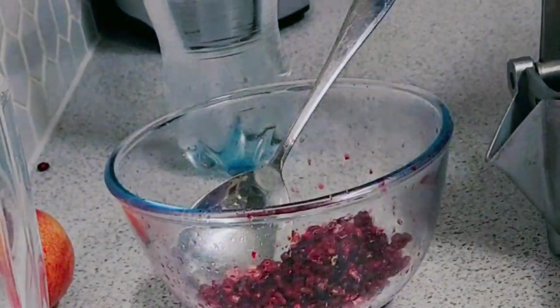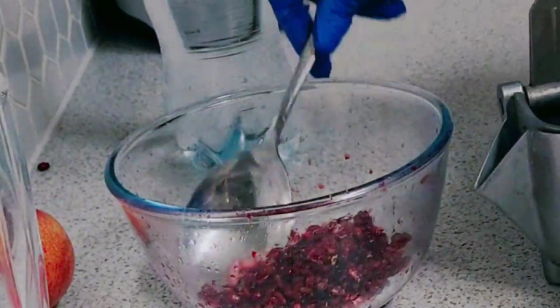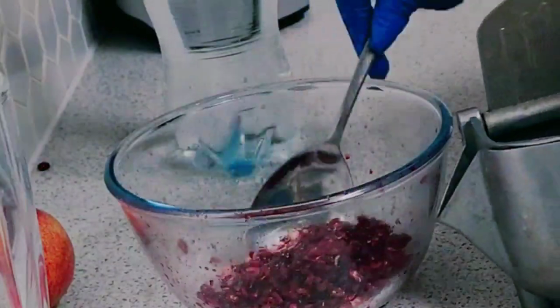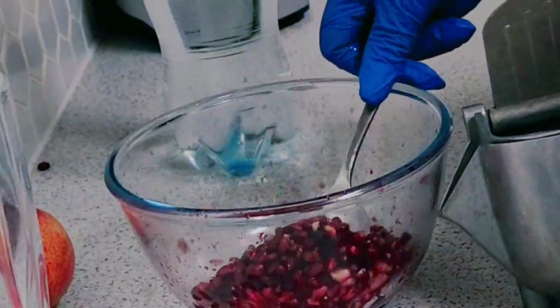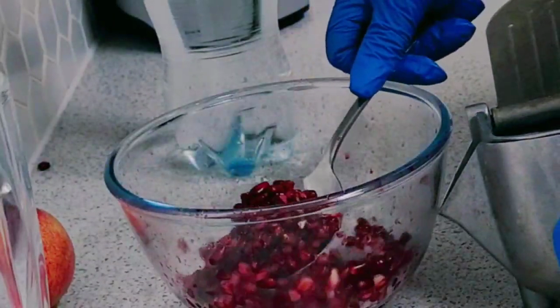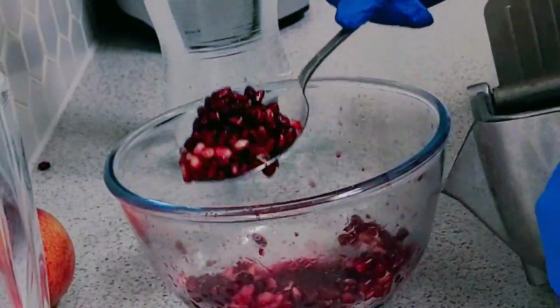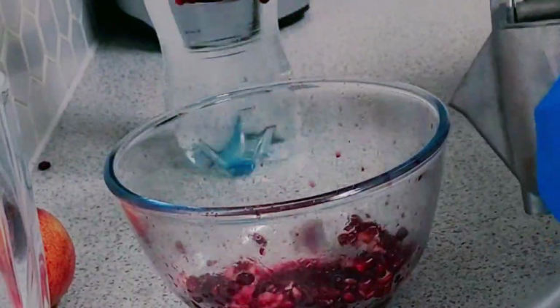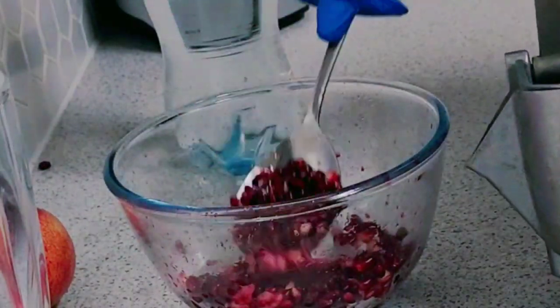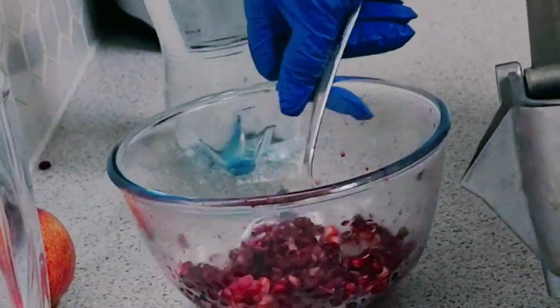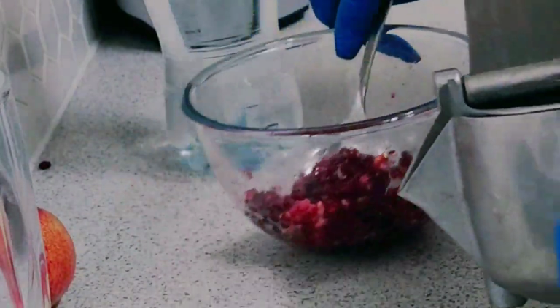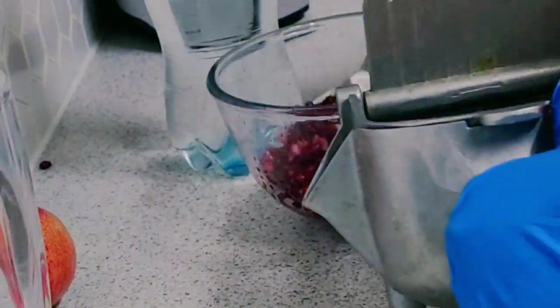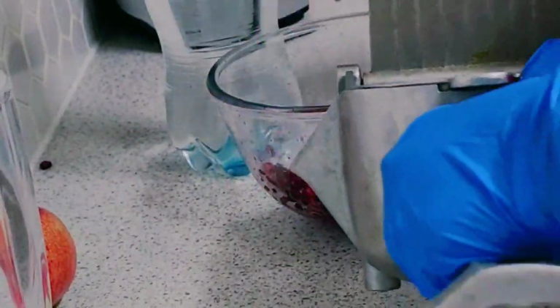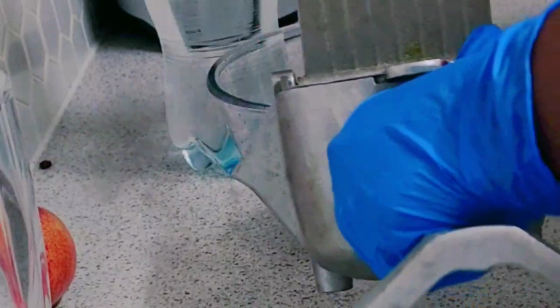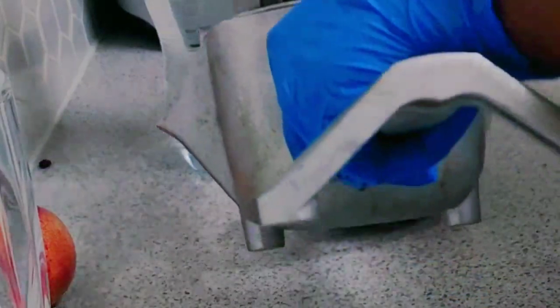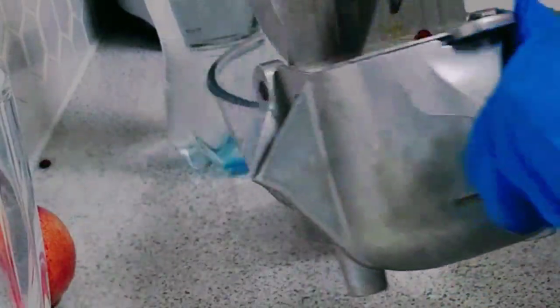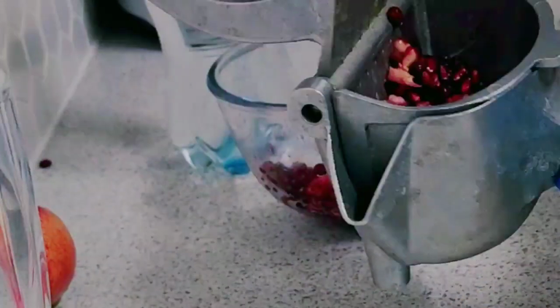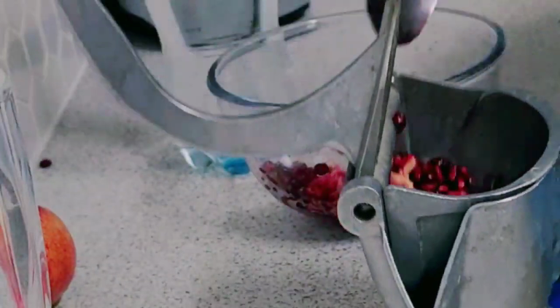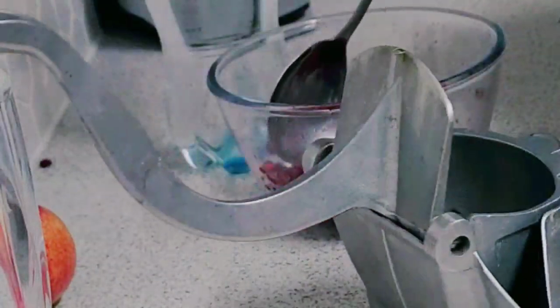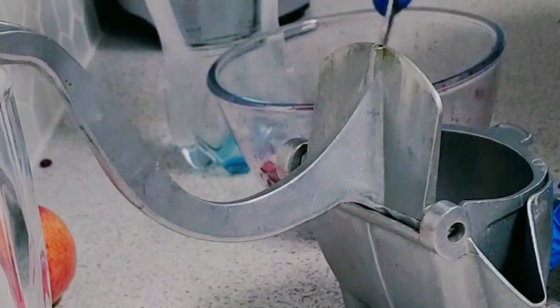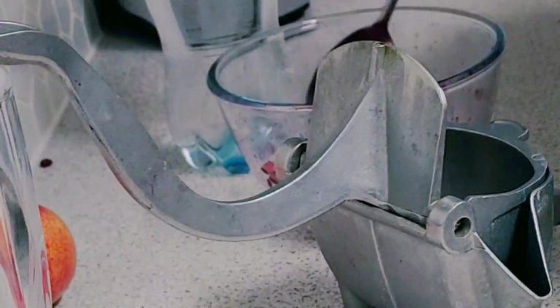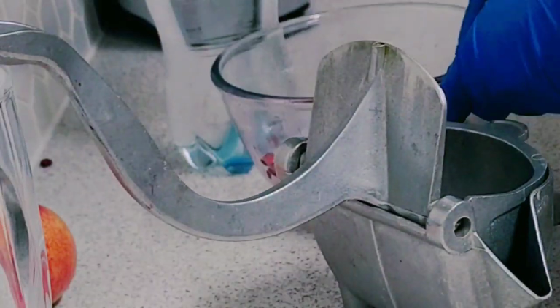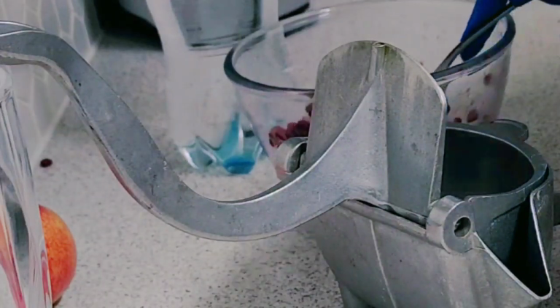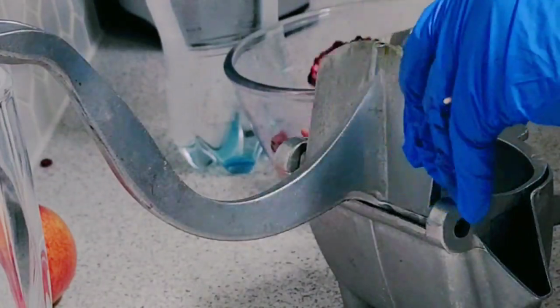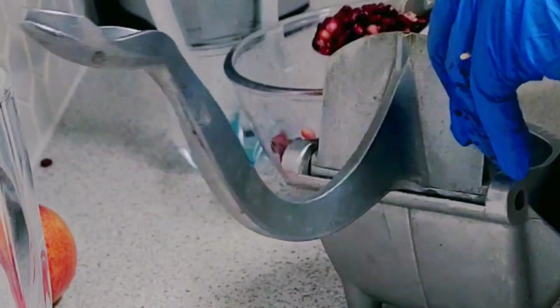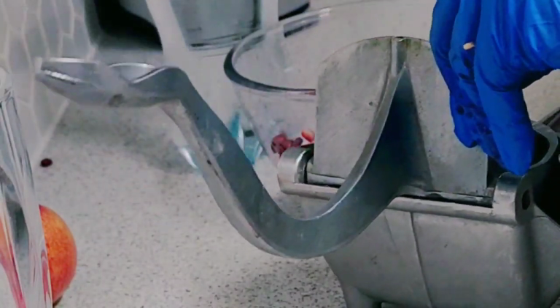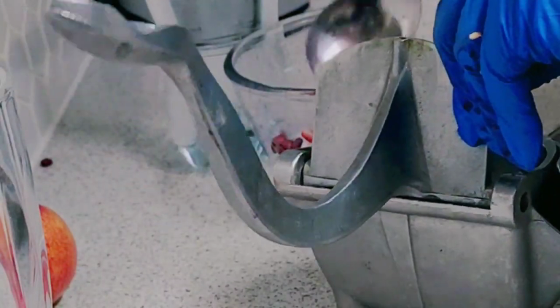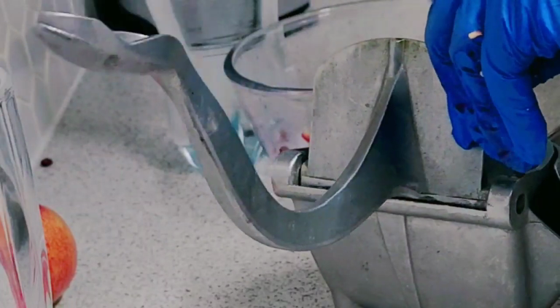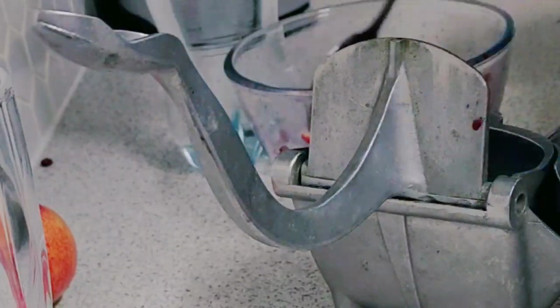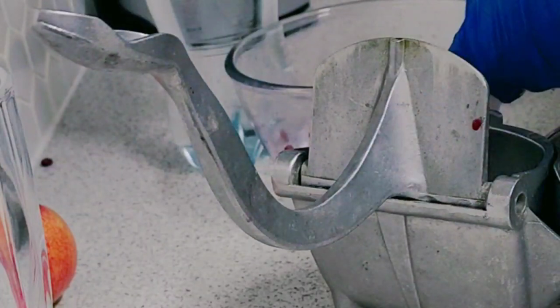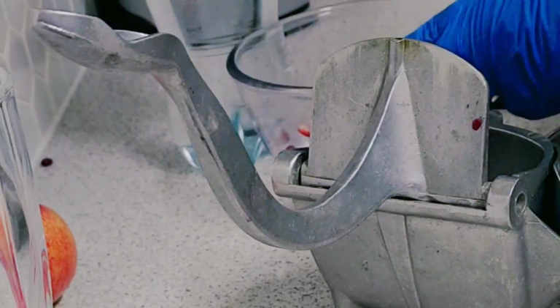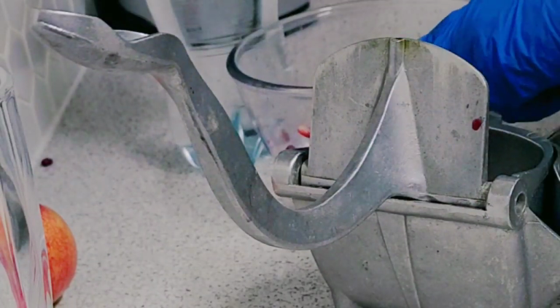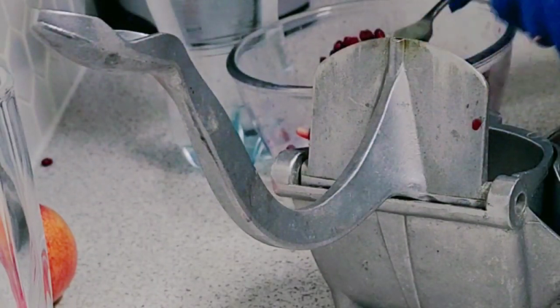I'm going to load up pomegranate into this manual pomegranate juicer.